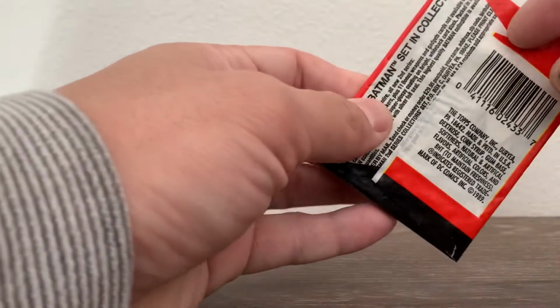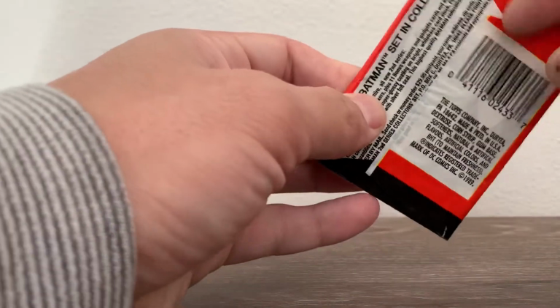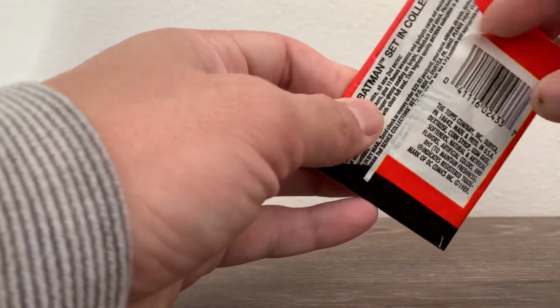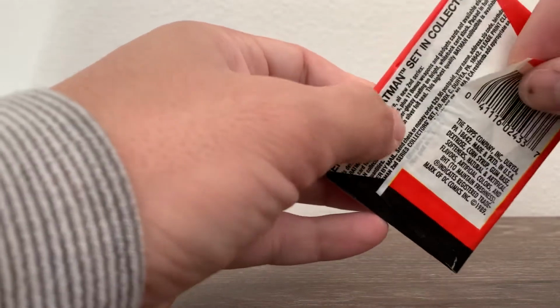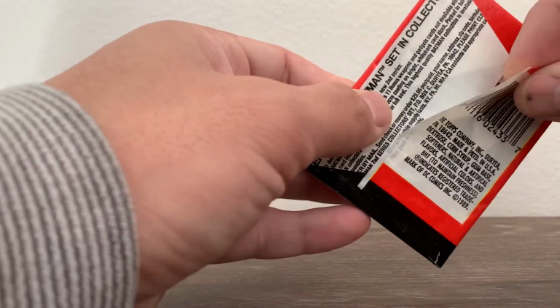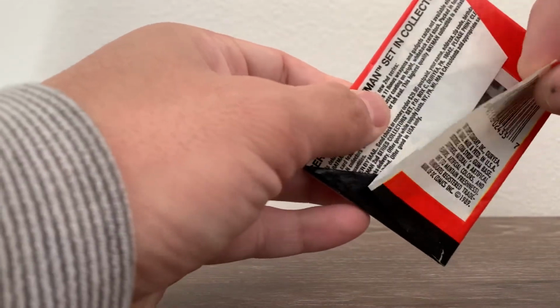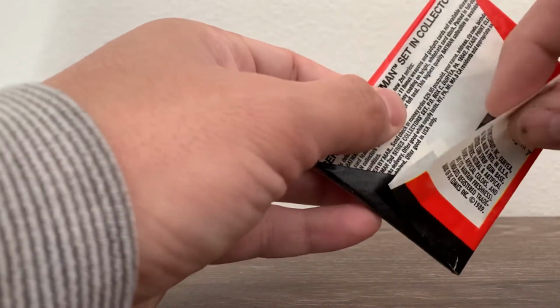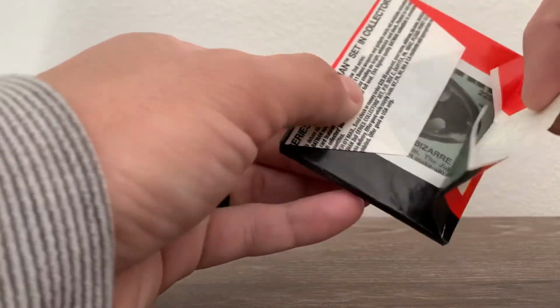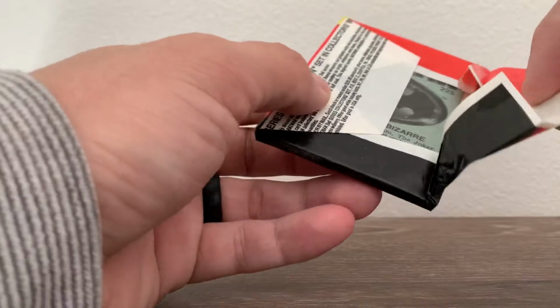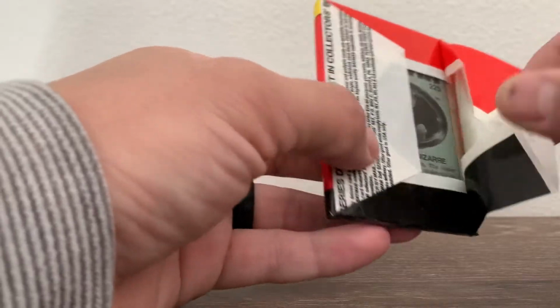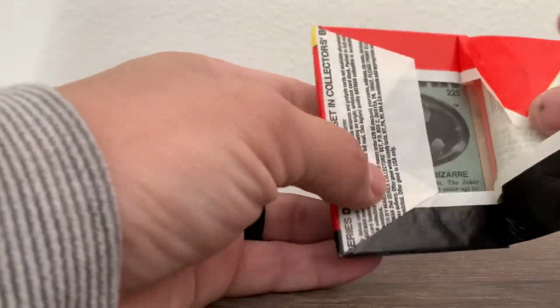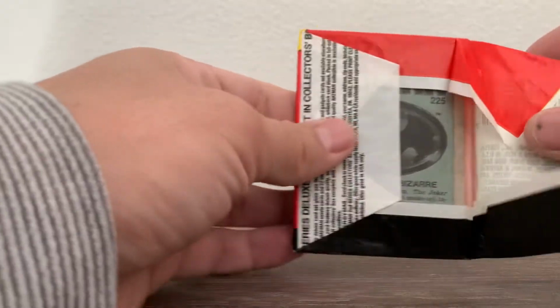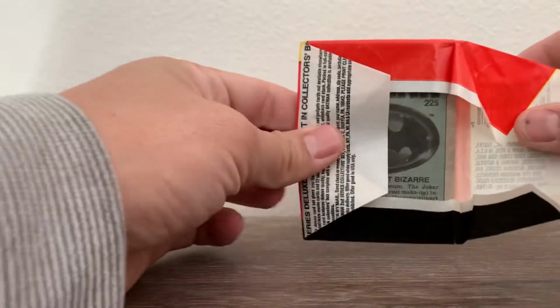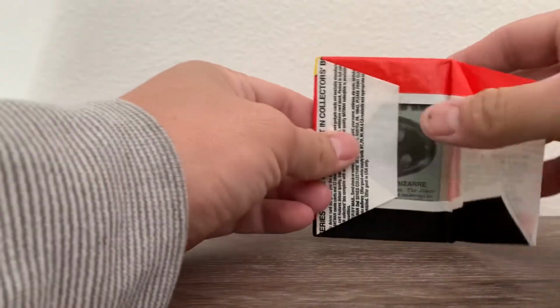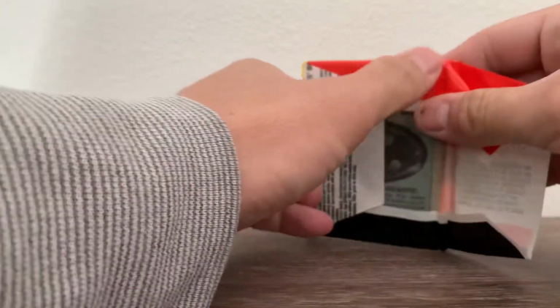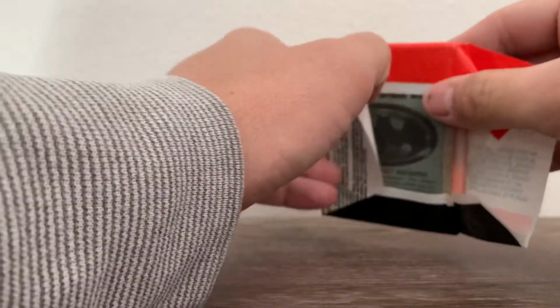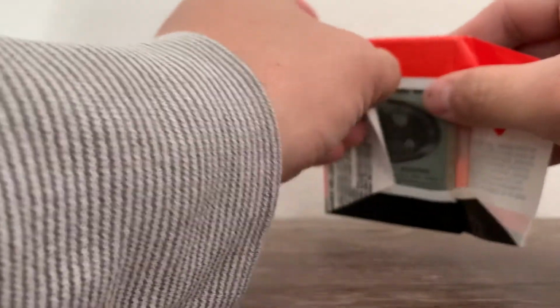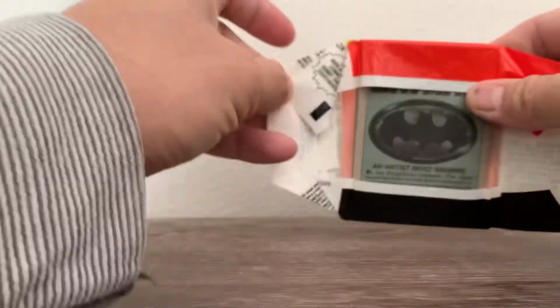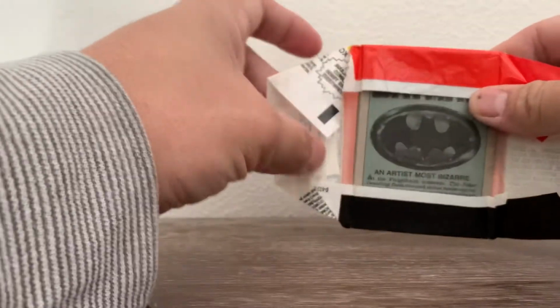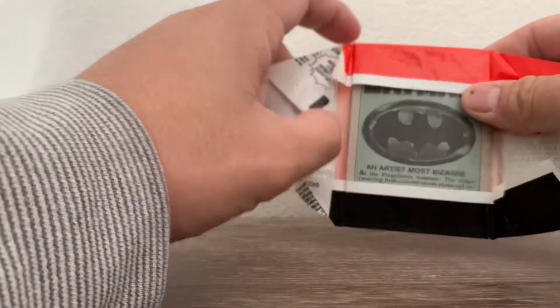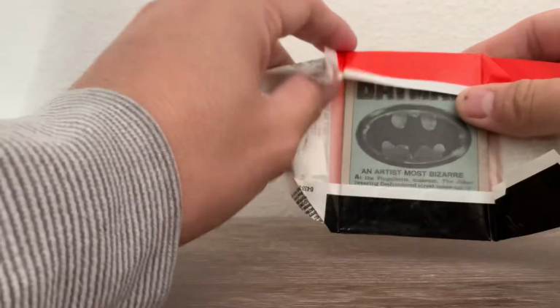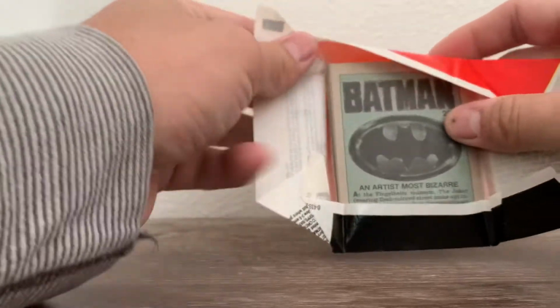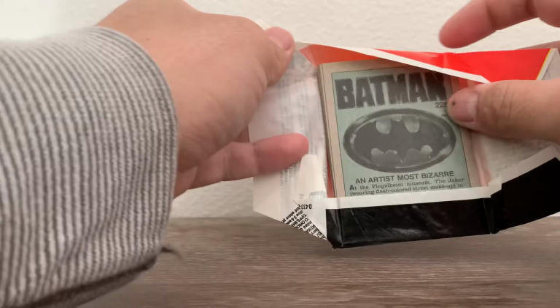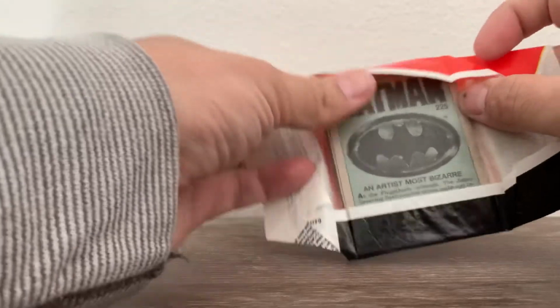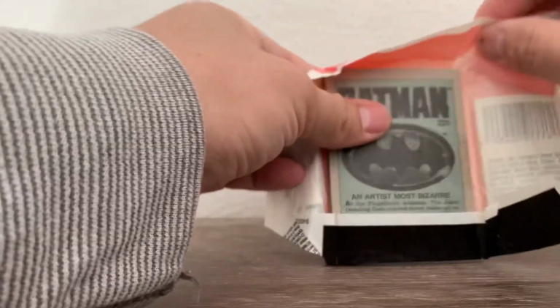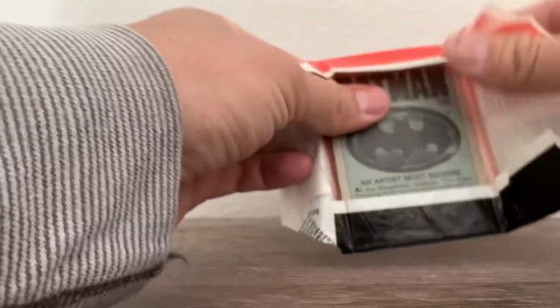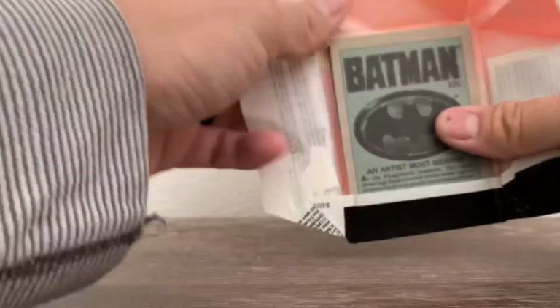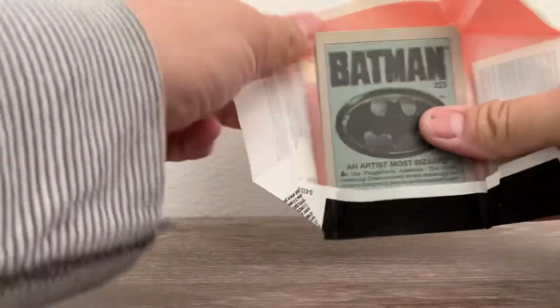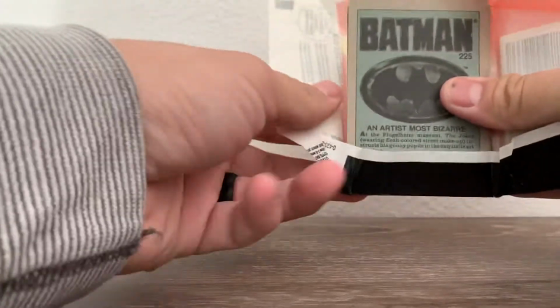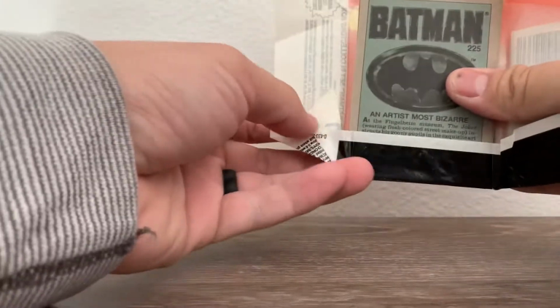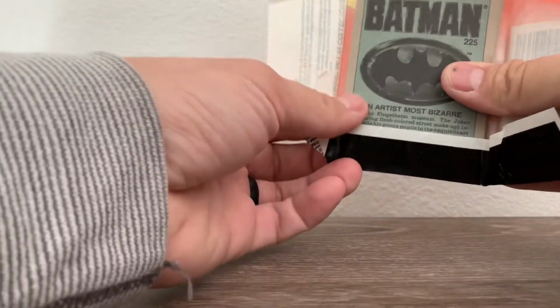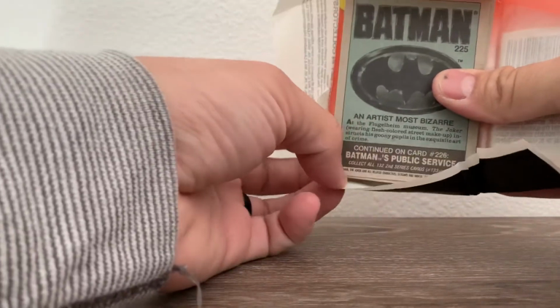Let's go ahead and open it. It opened fairly easily, as you can see — didn't struggle whatsoever, because of the wax paper material.